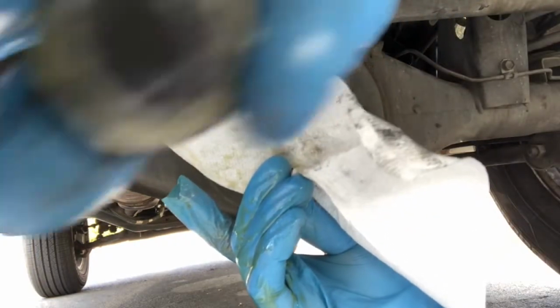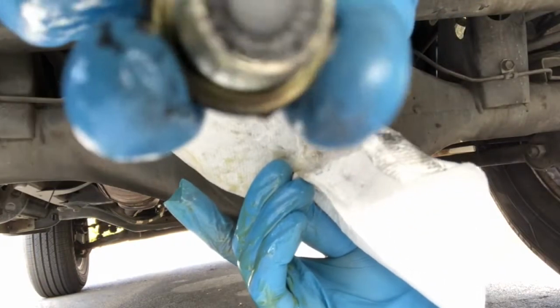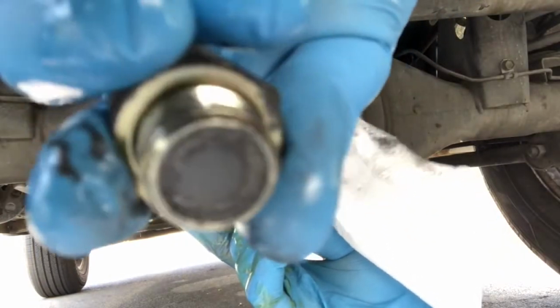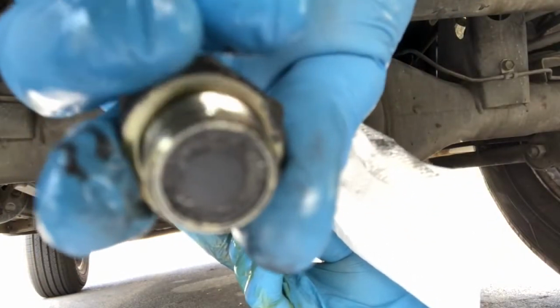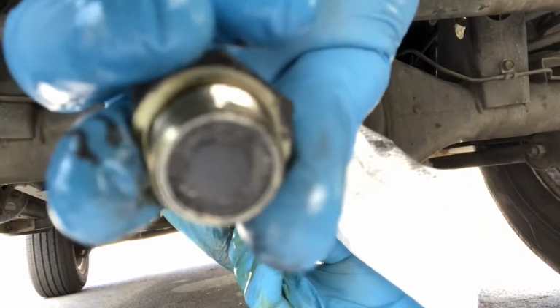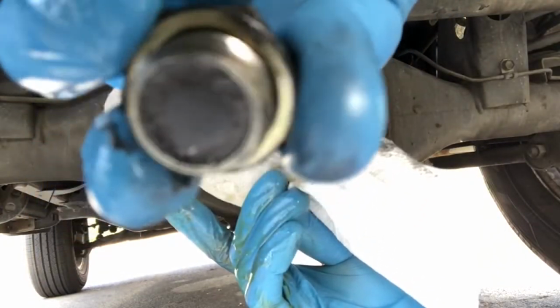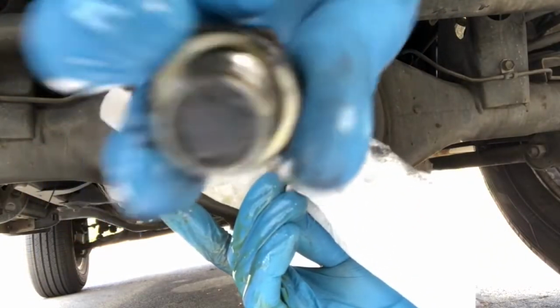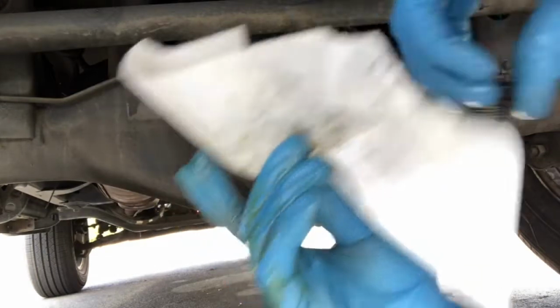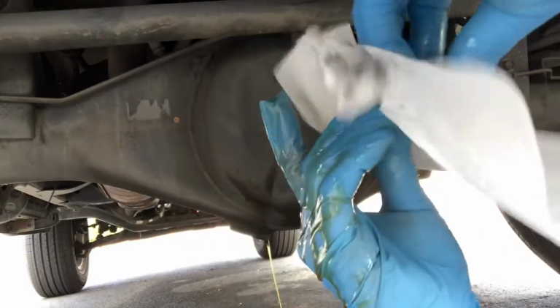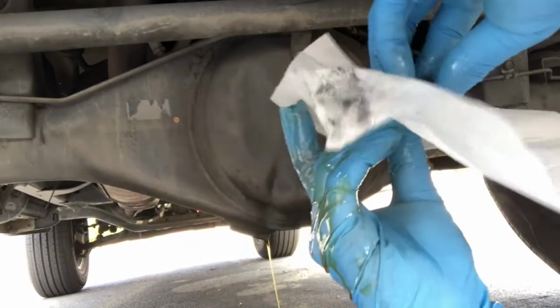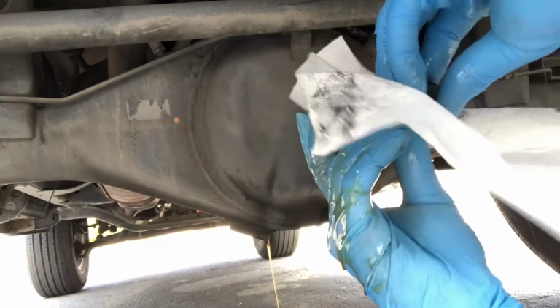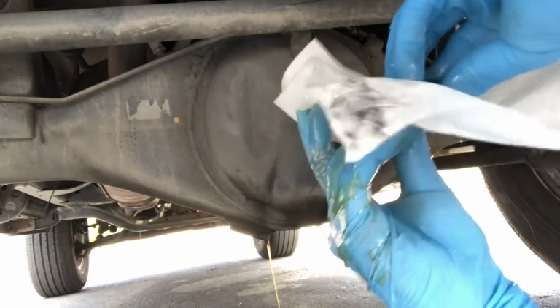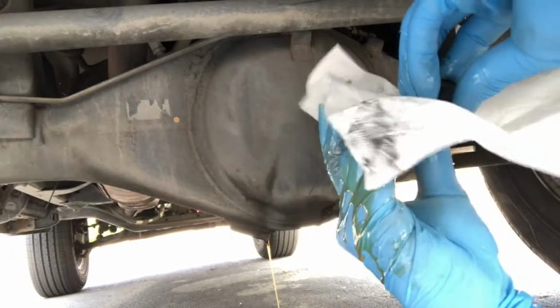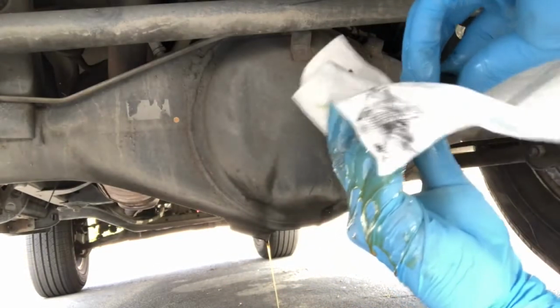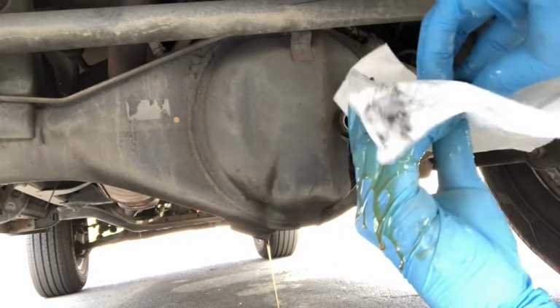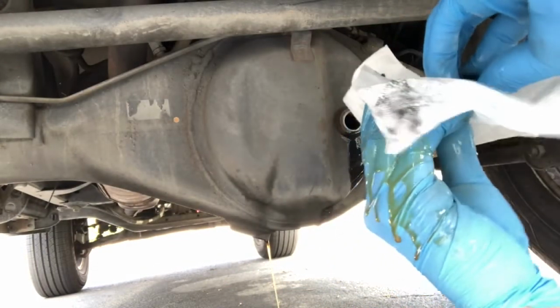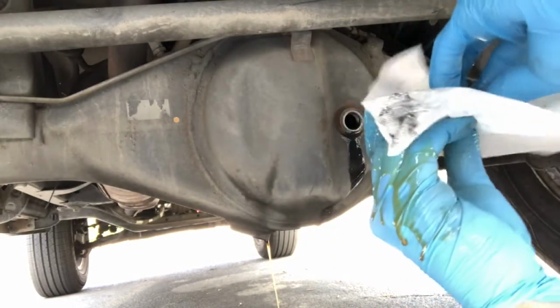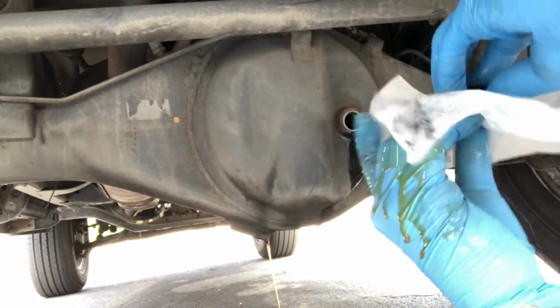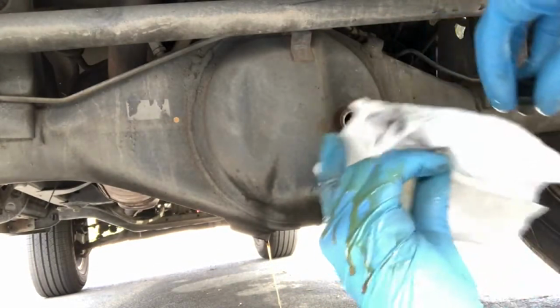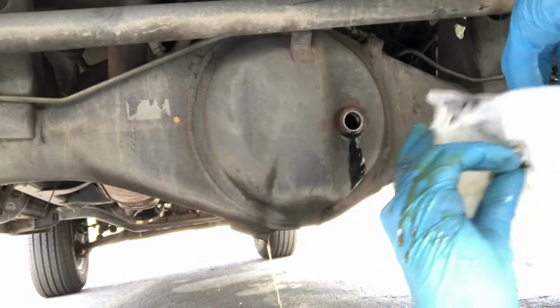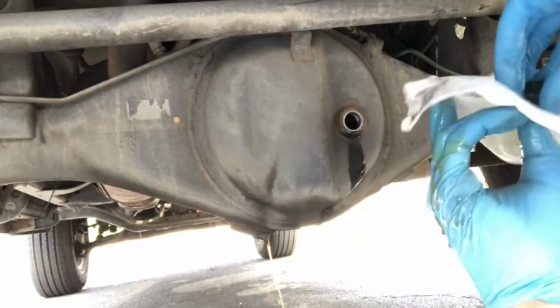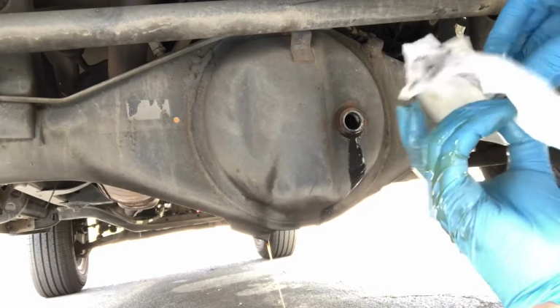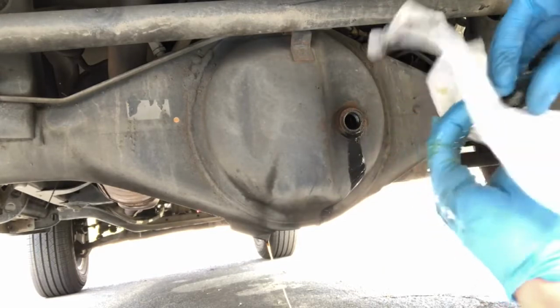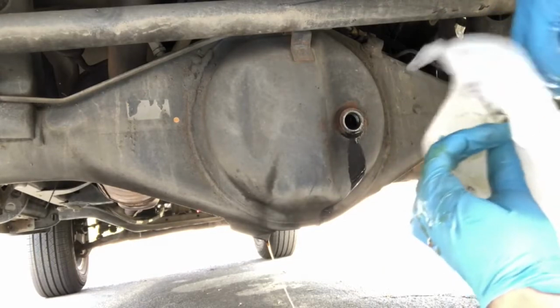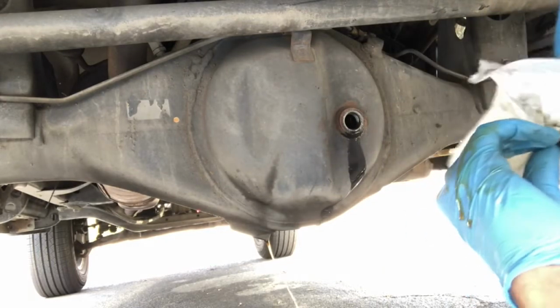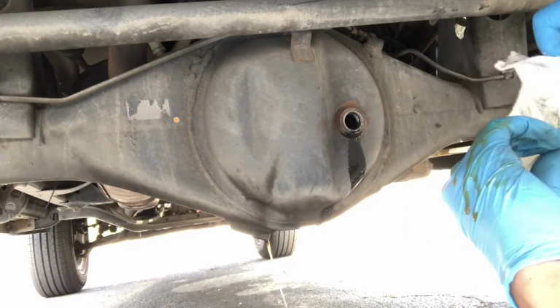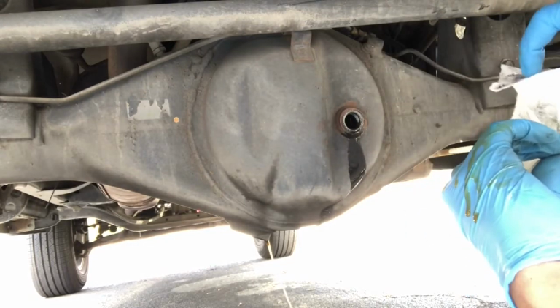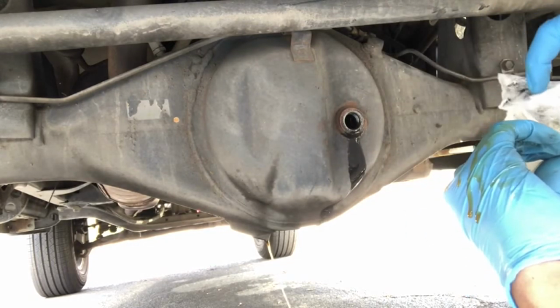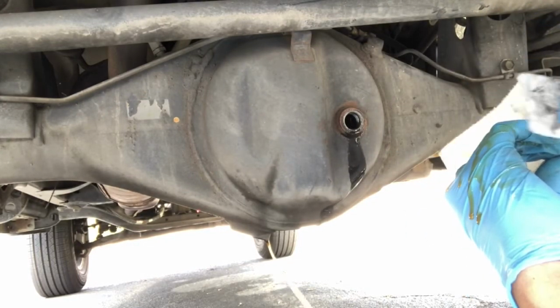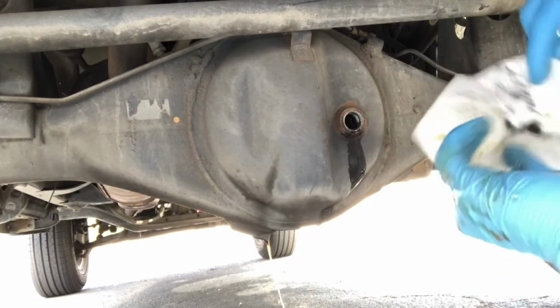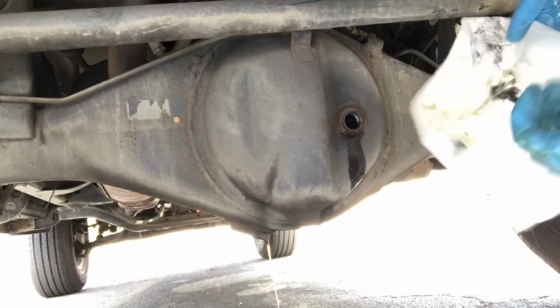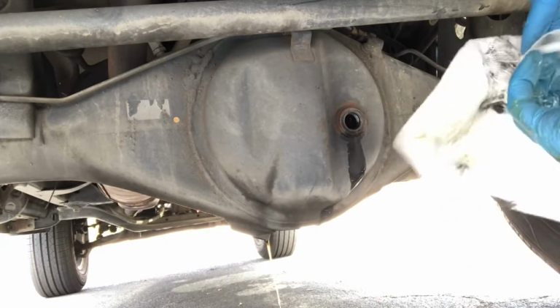If you see too much shaving on this thing, then your differential is having a problem, or your gear set inside the diff is having a problem. But in this case it's not having that problem so far, so I don't need to worry about it.